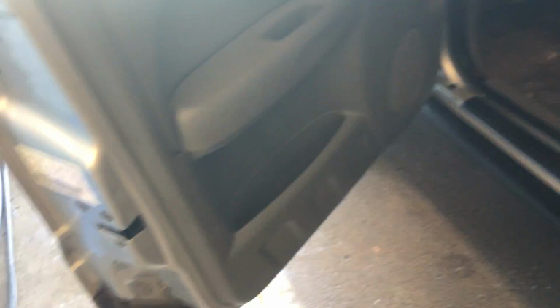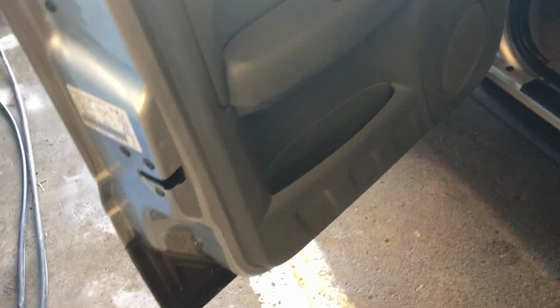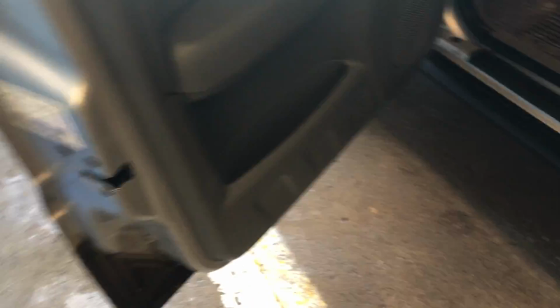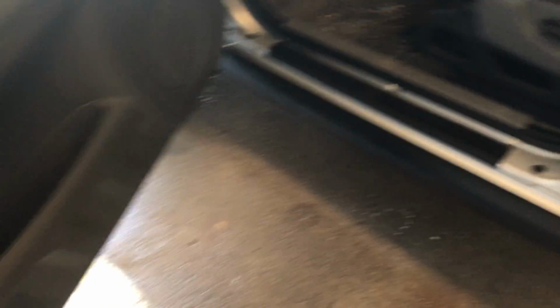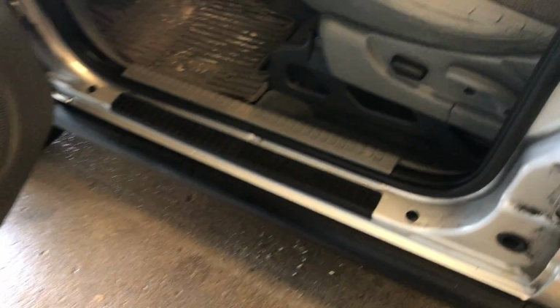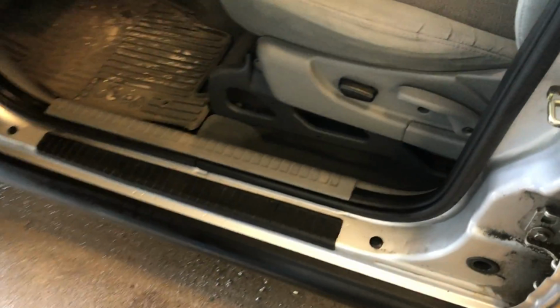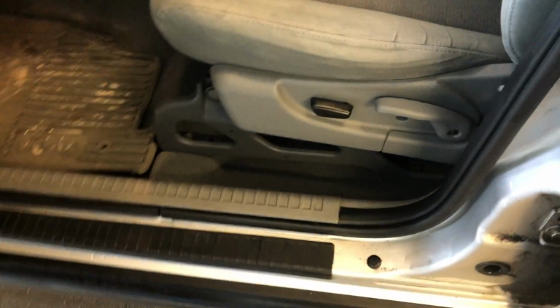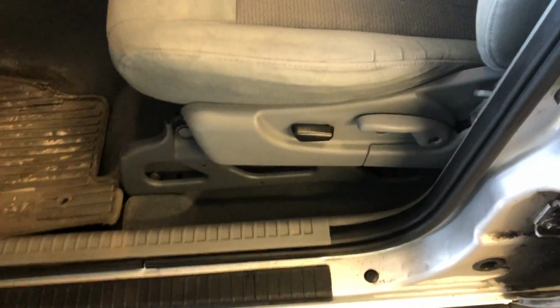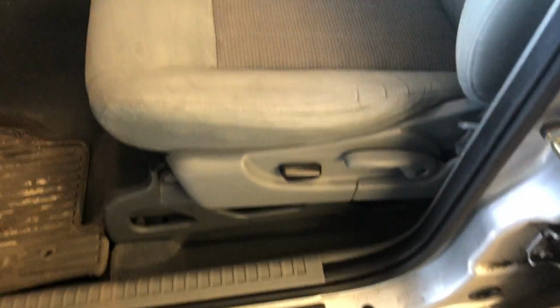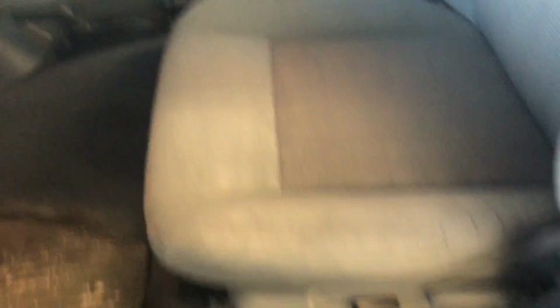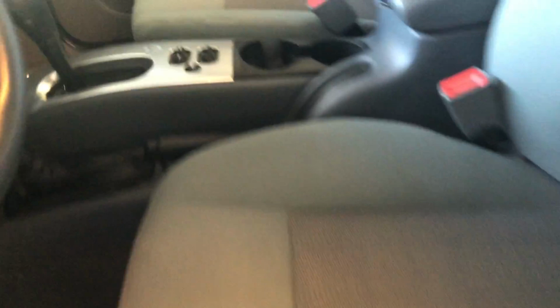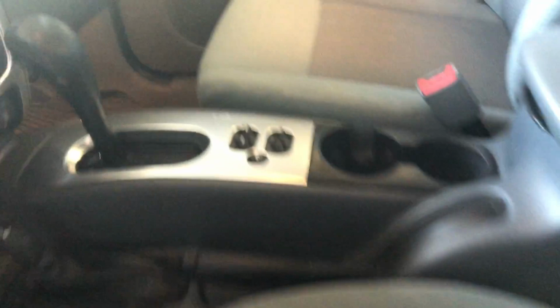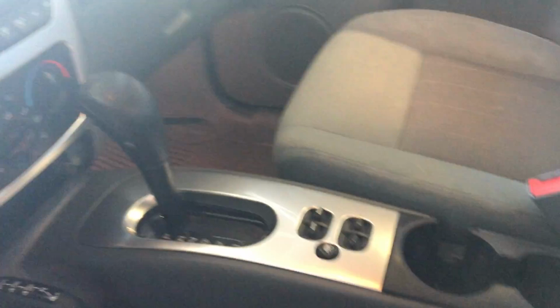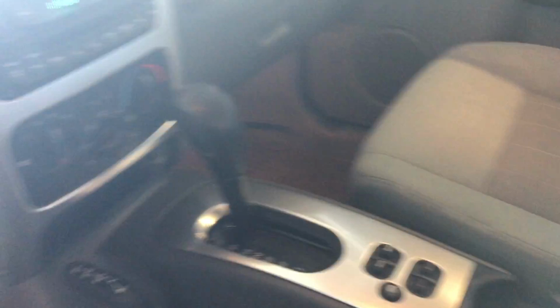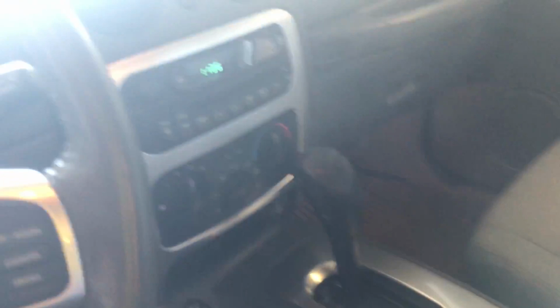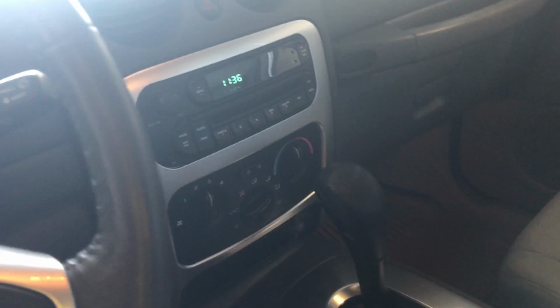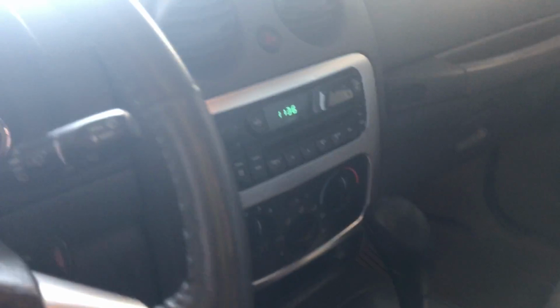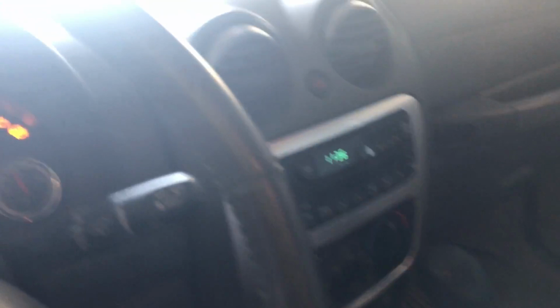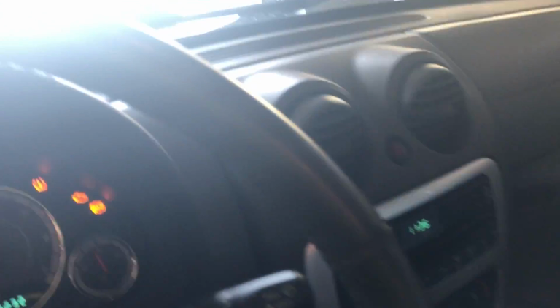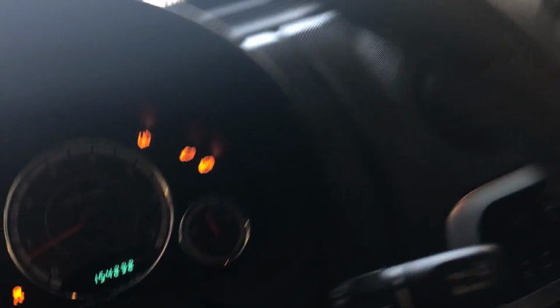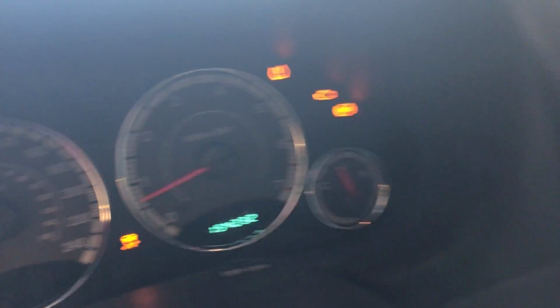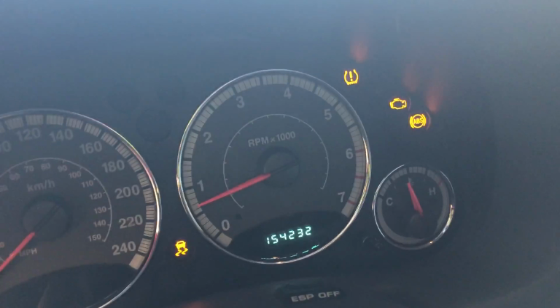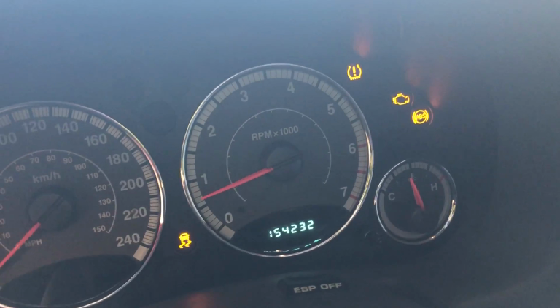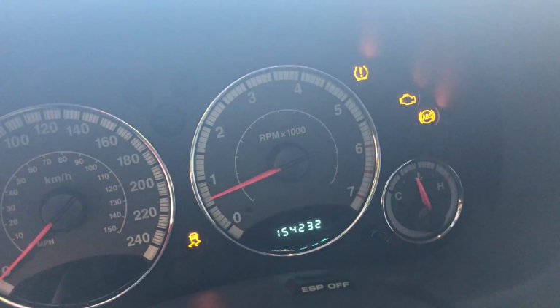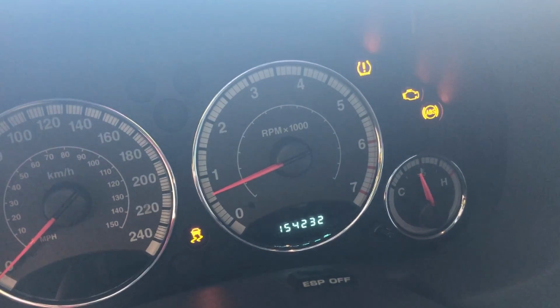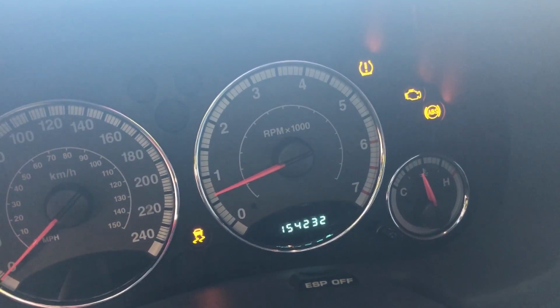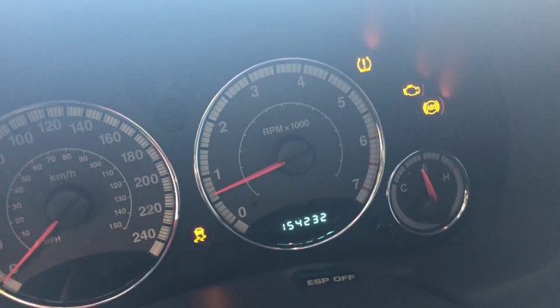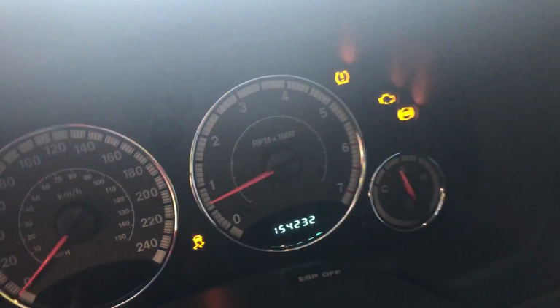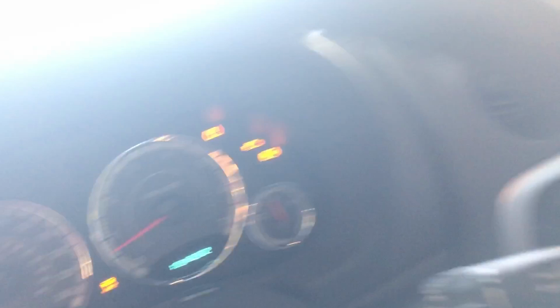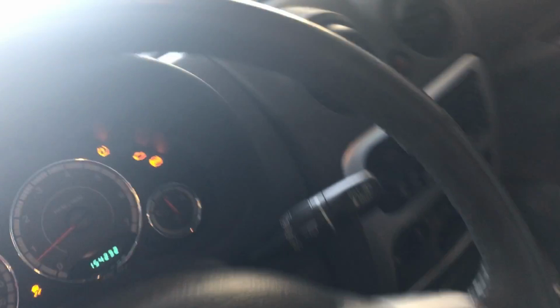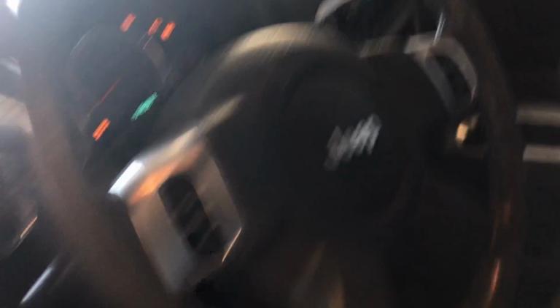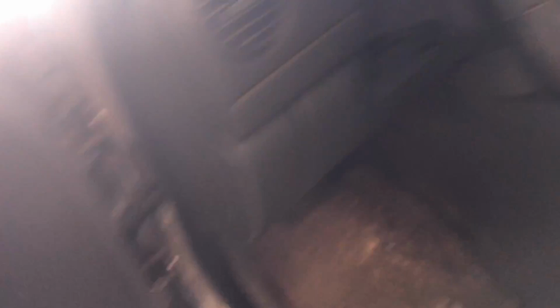It's been undercoated all the heck, which is good. Power seats, power windows, power locks, air cruise, windows locks — all that good stuff. It's 154,232 kilometers.